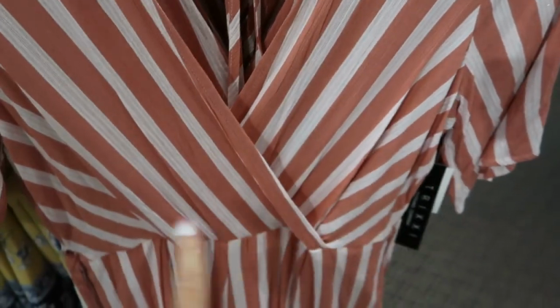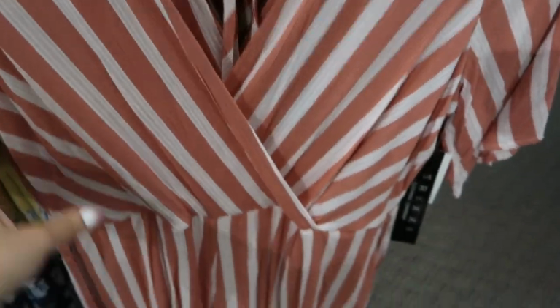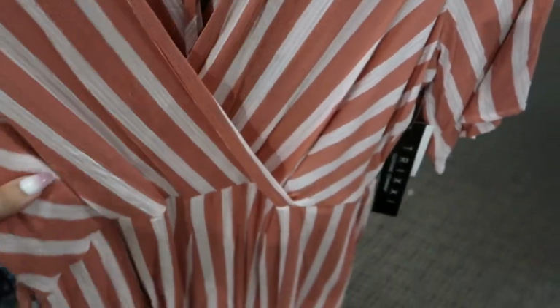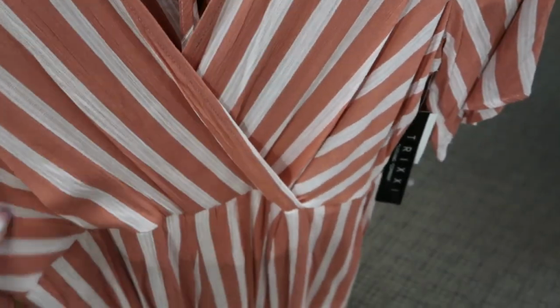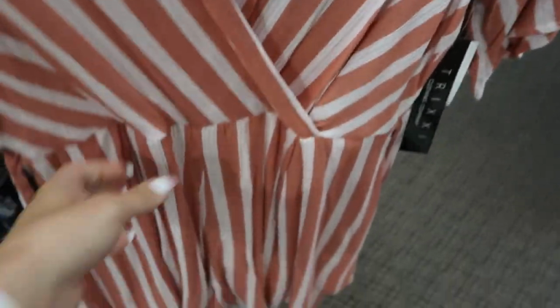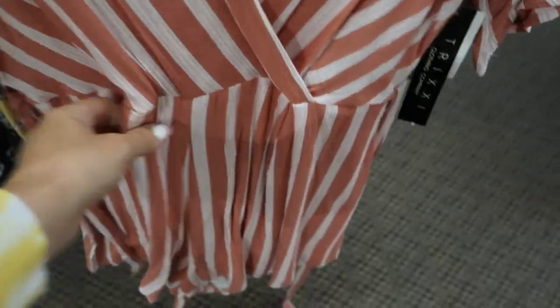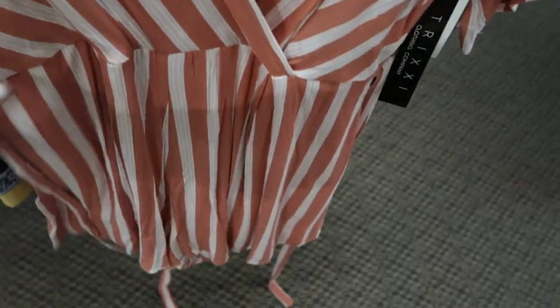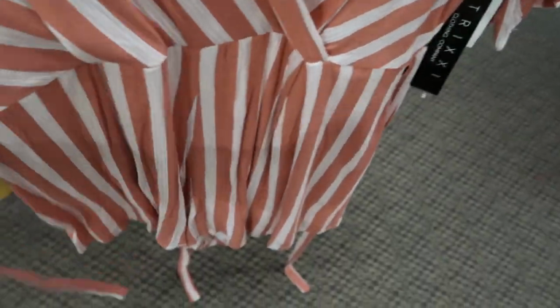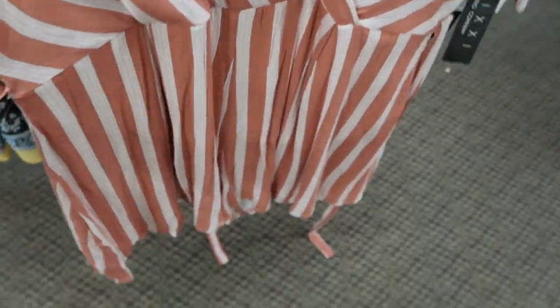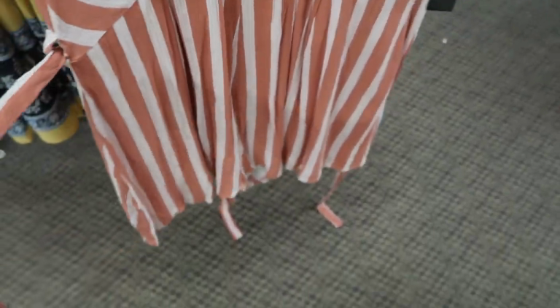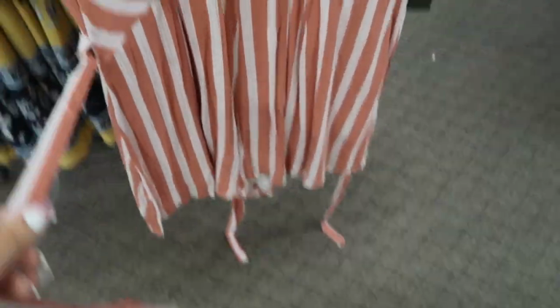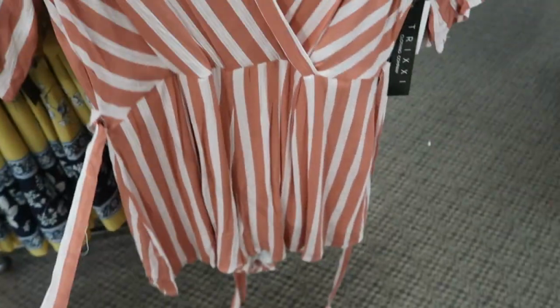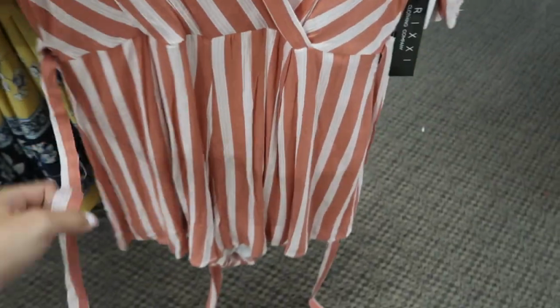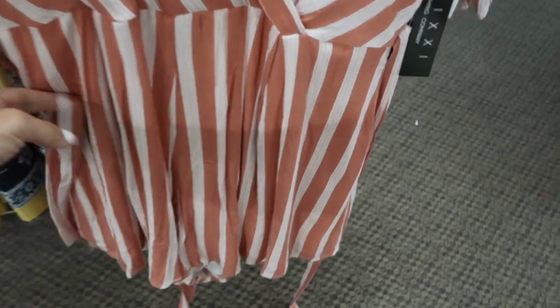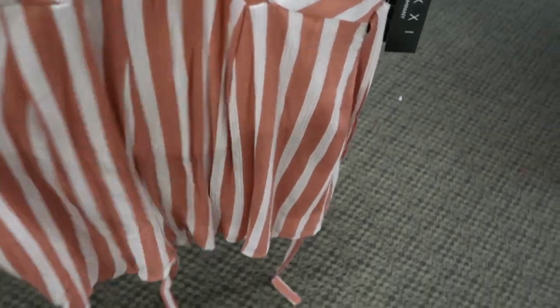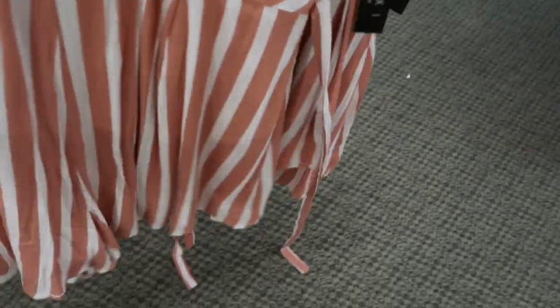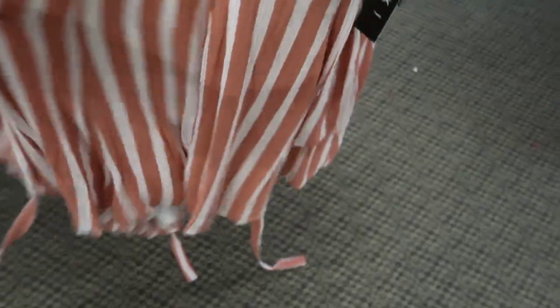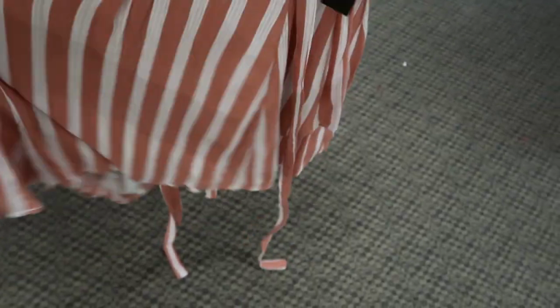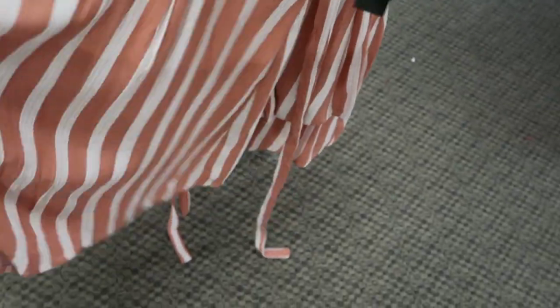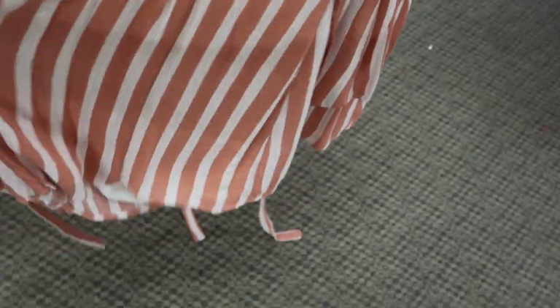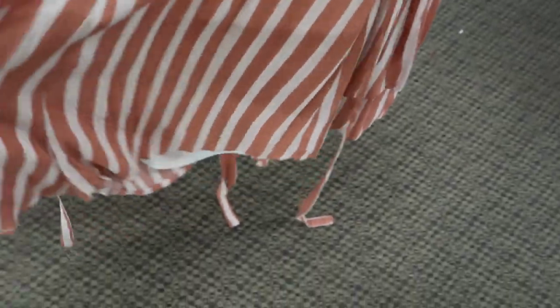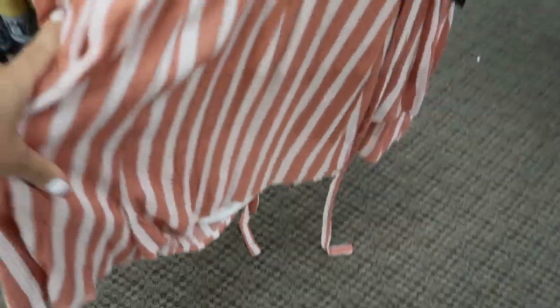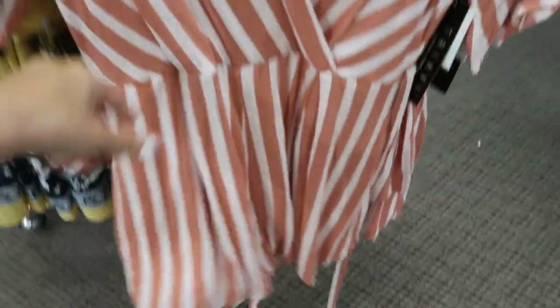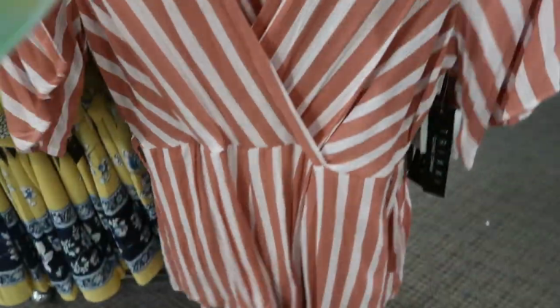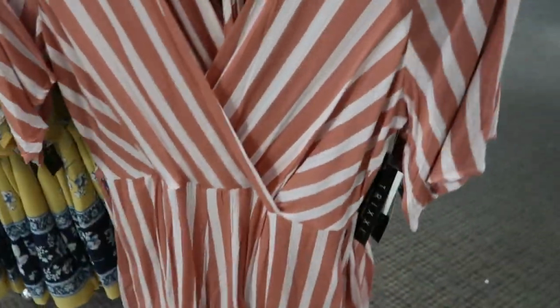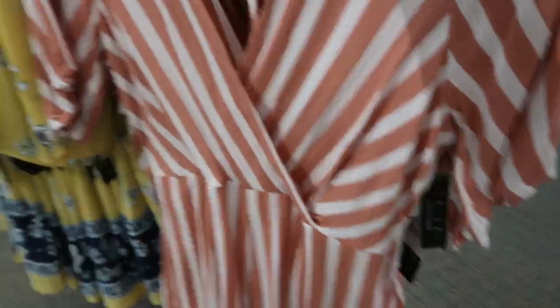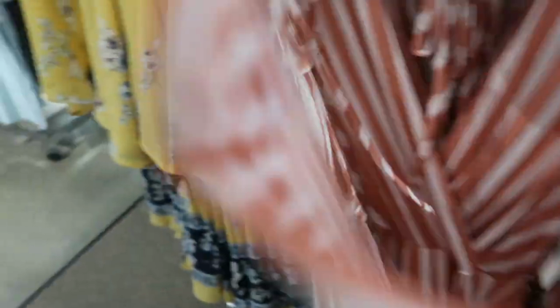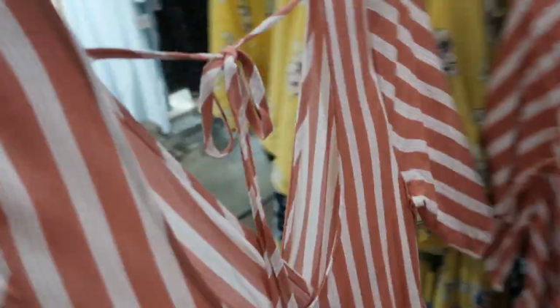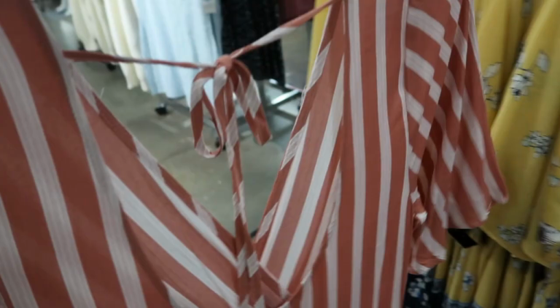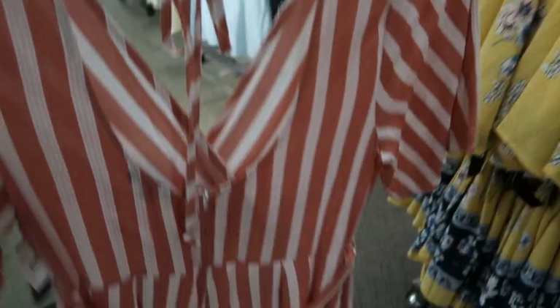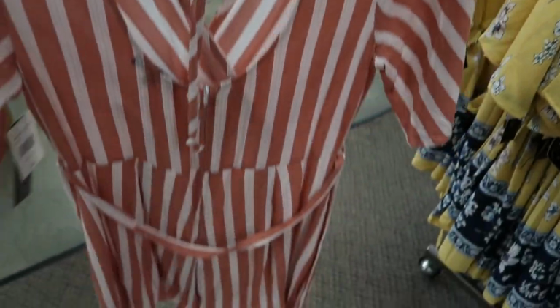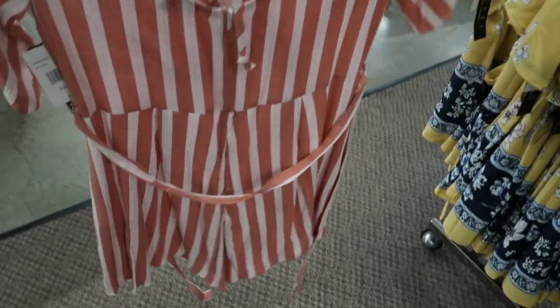Here's a new romper from Trixie. It has a pink and blush straight V-neck wrap style, a little belt that comes with it. It is short — so it's a romper — and this is what the back looks like.